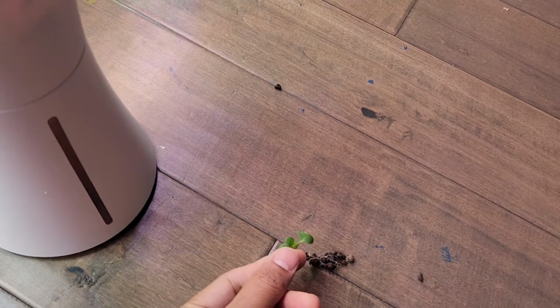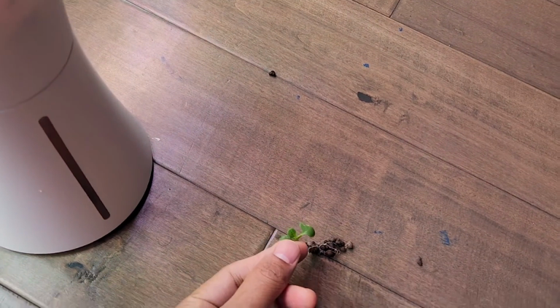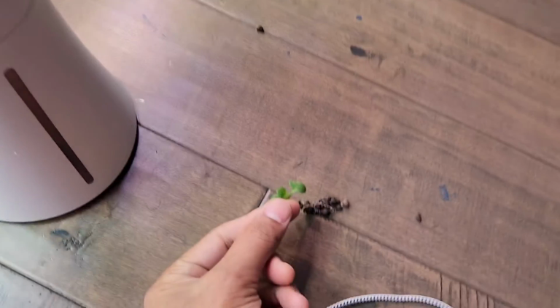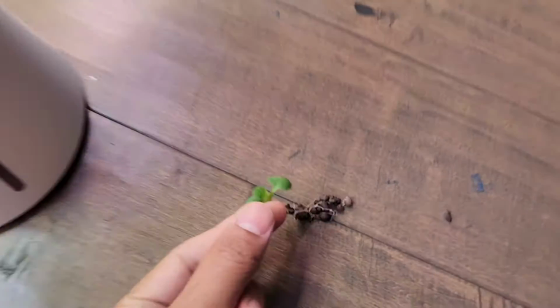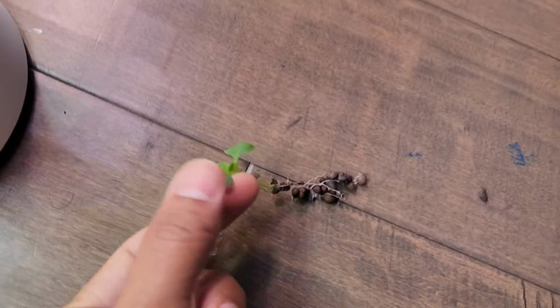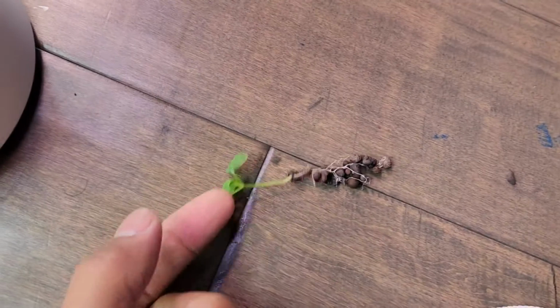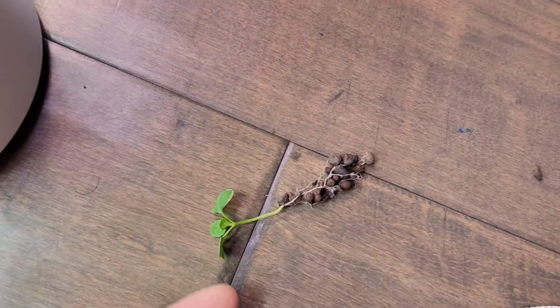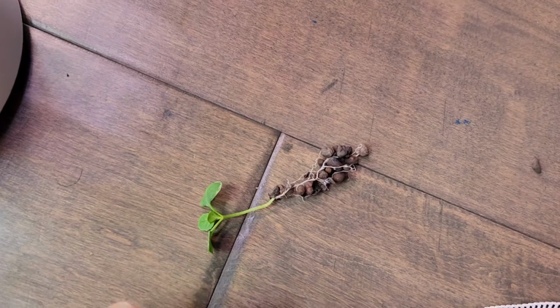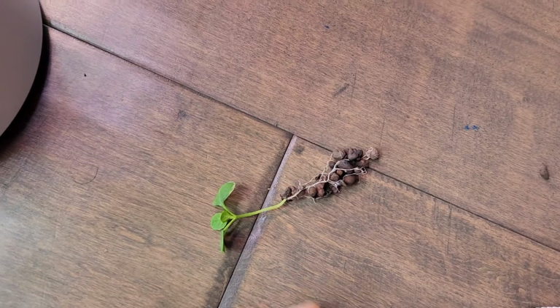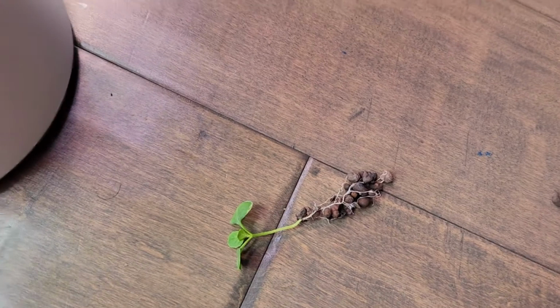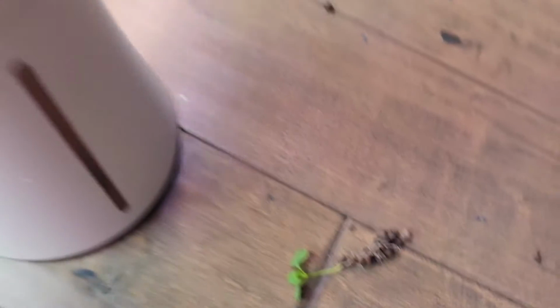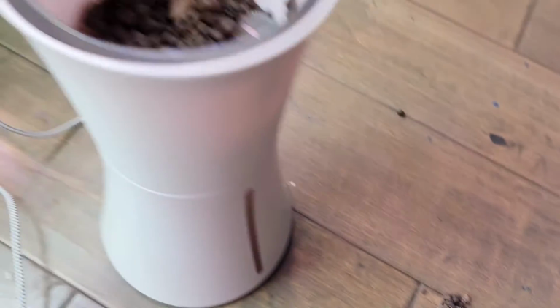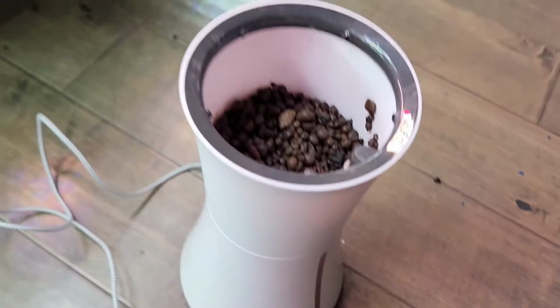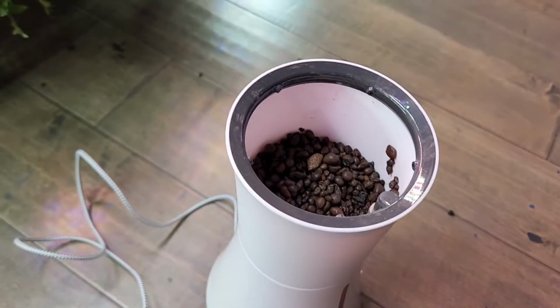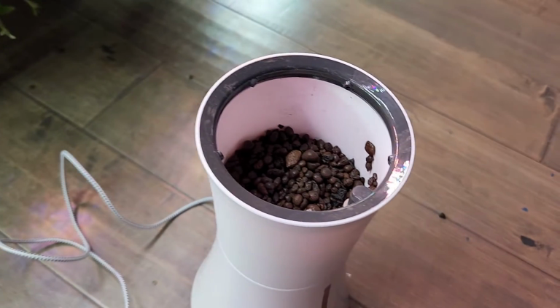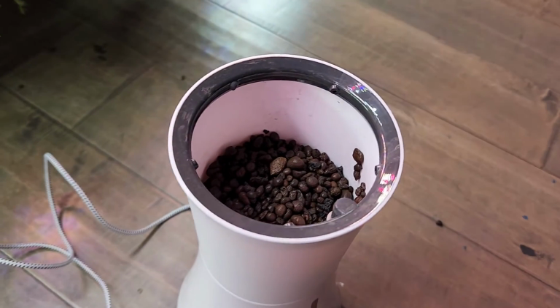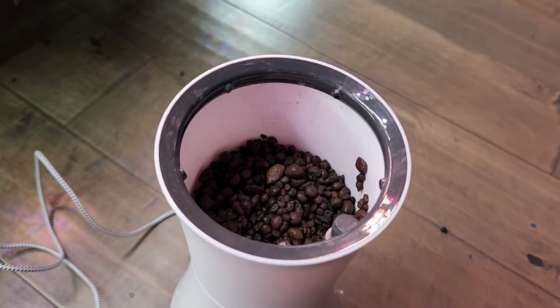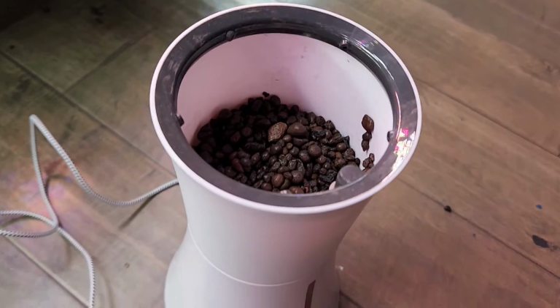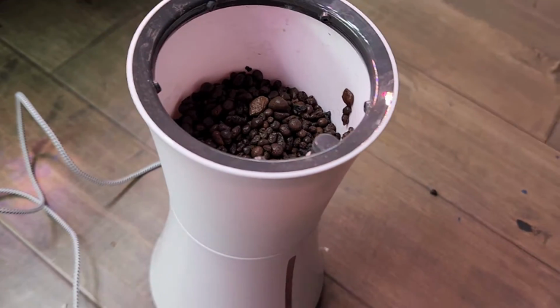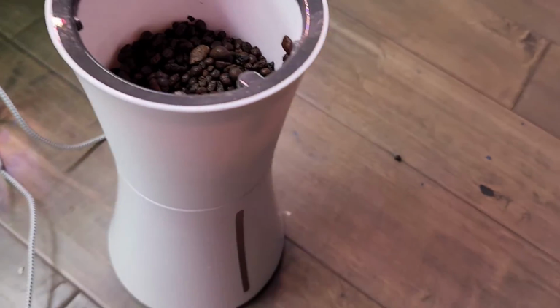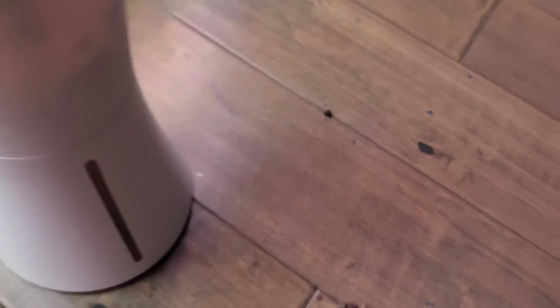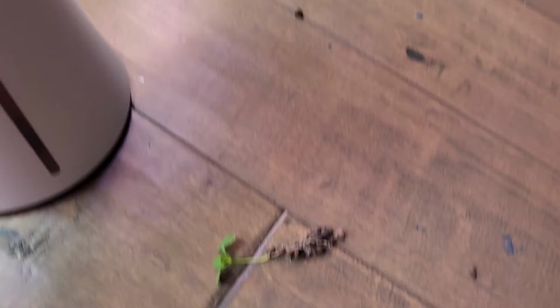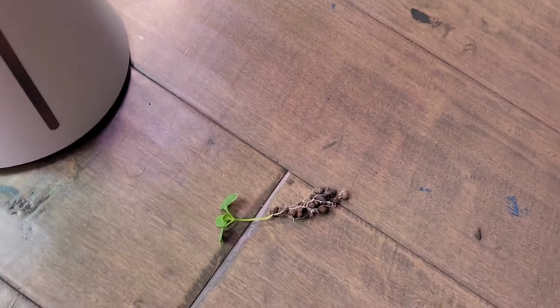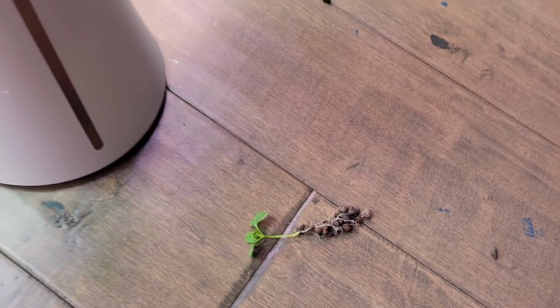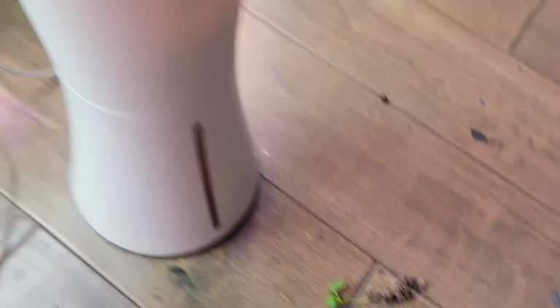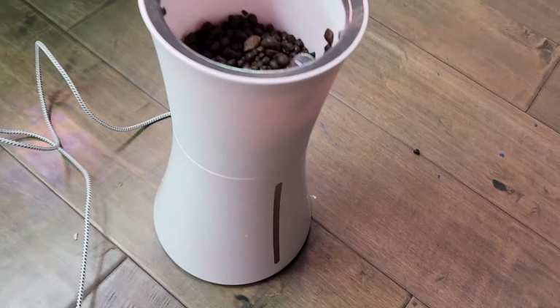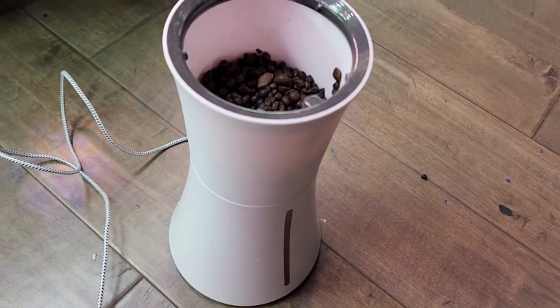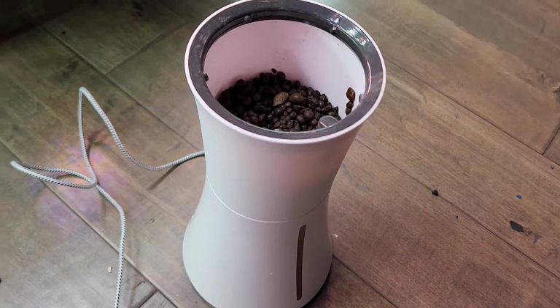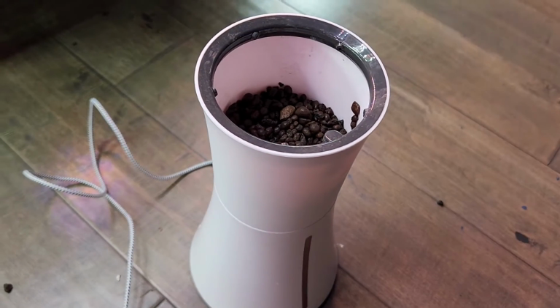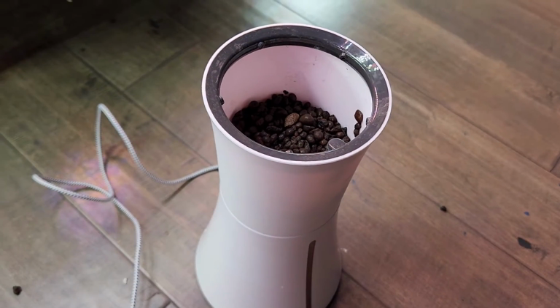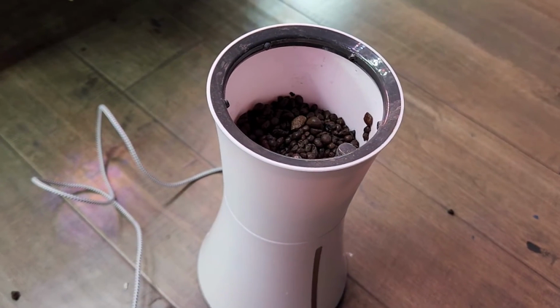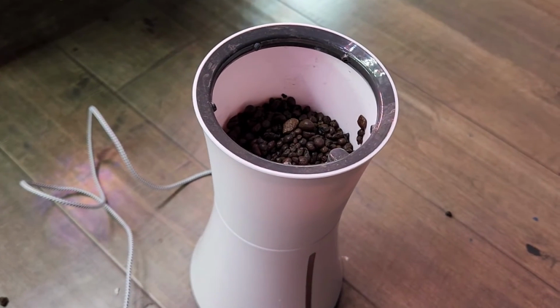Luckily, the plant did not break. It is looking fine. So I am going to refill with fresh leka and put the plant back. Hopefully, it will continue its growth.